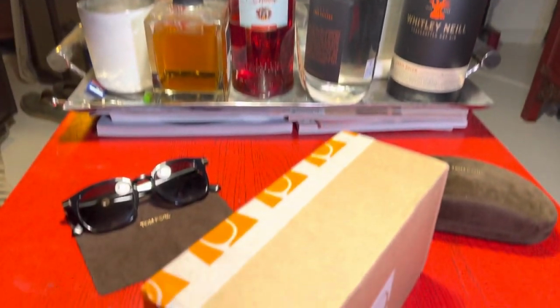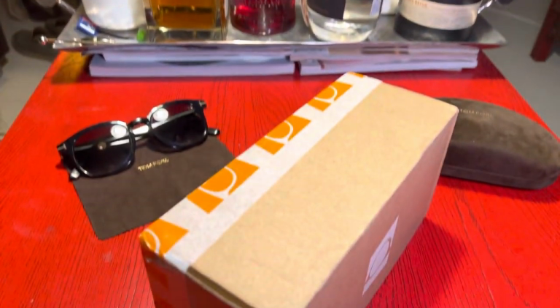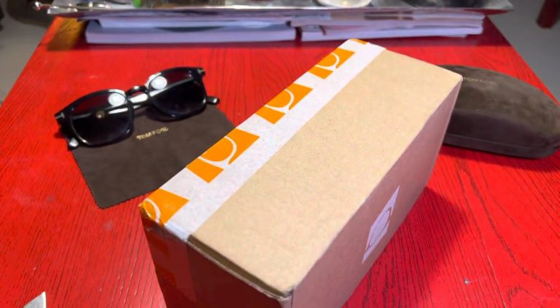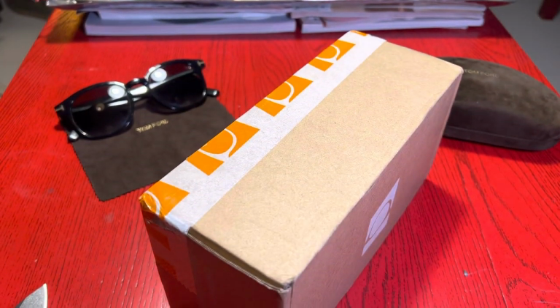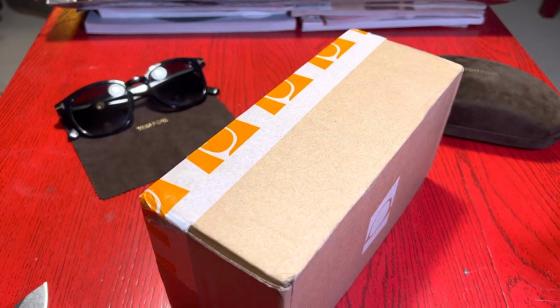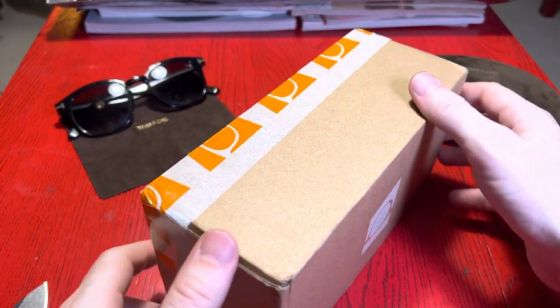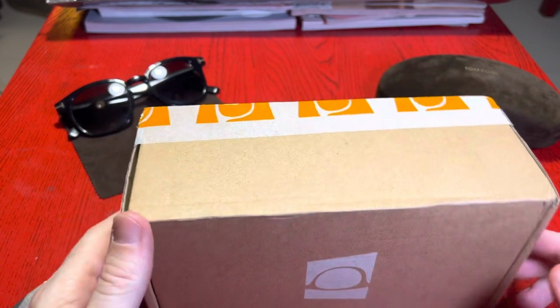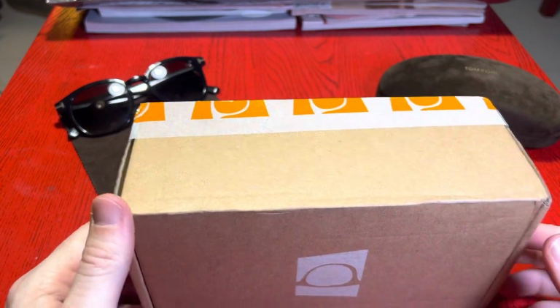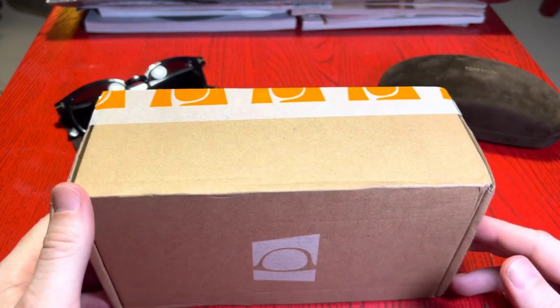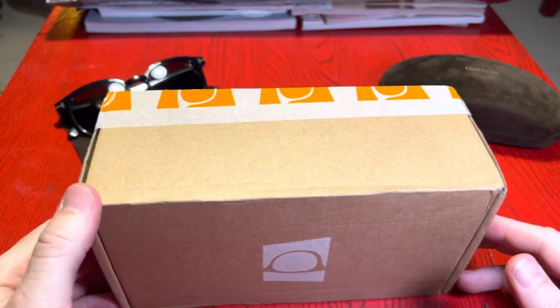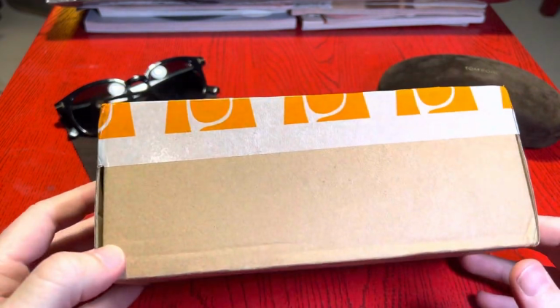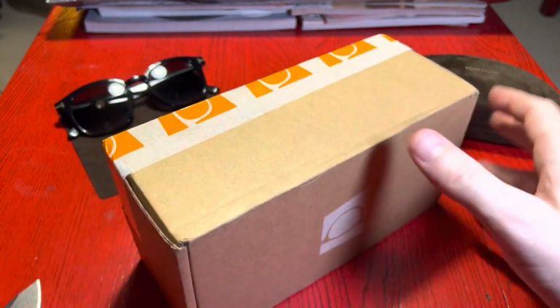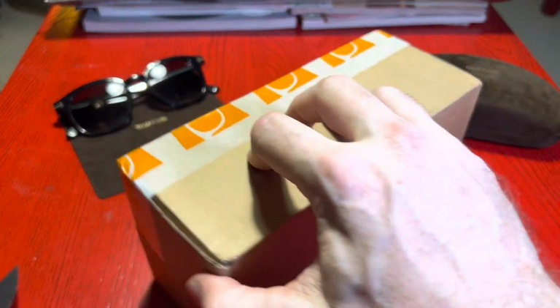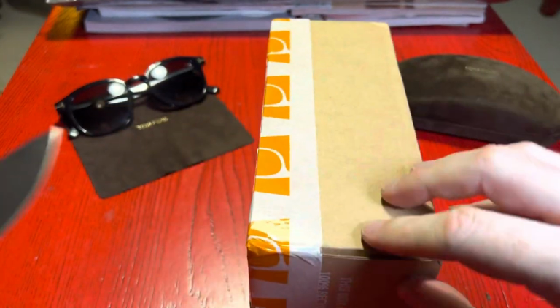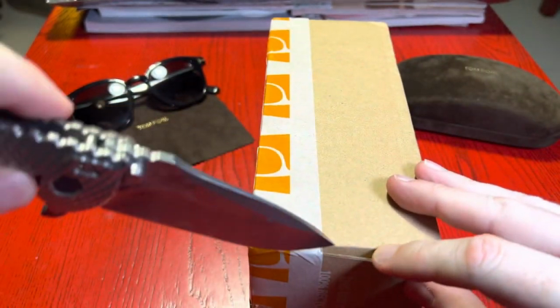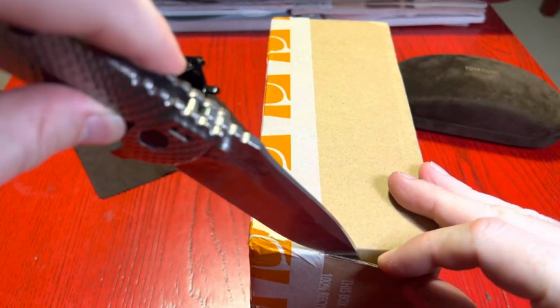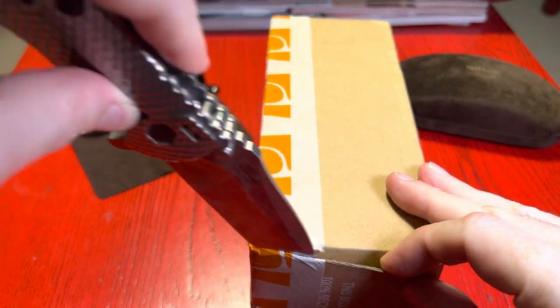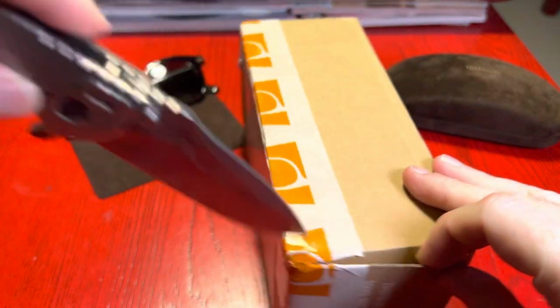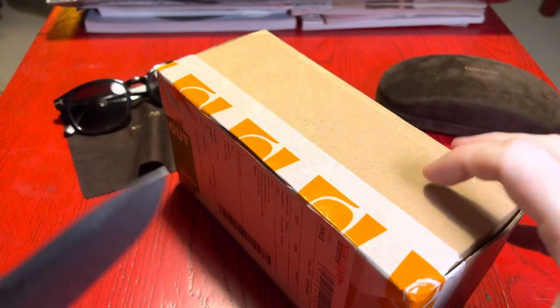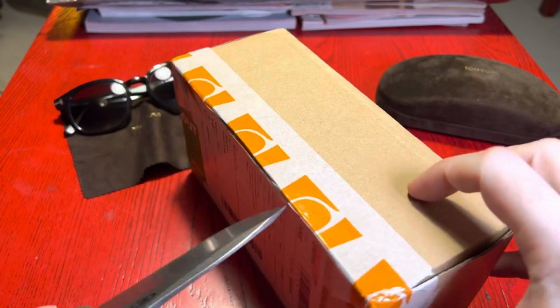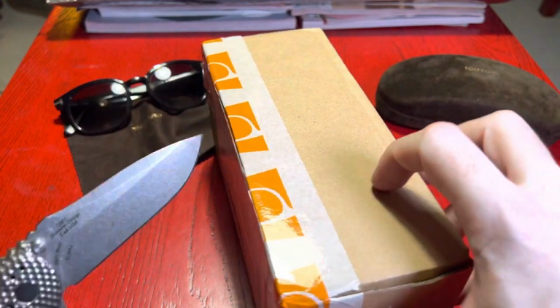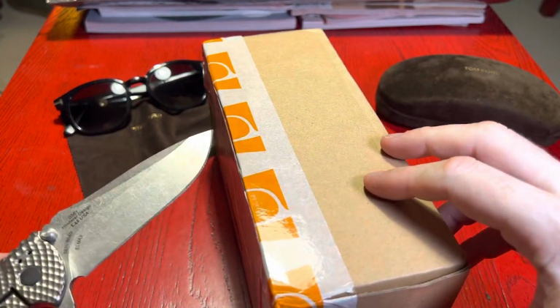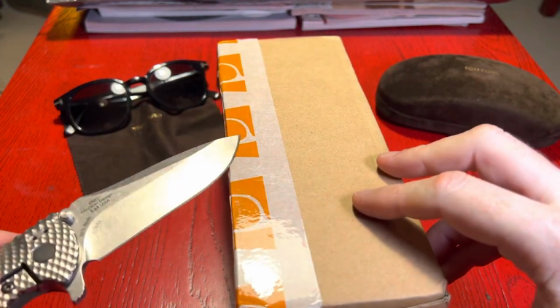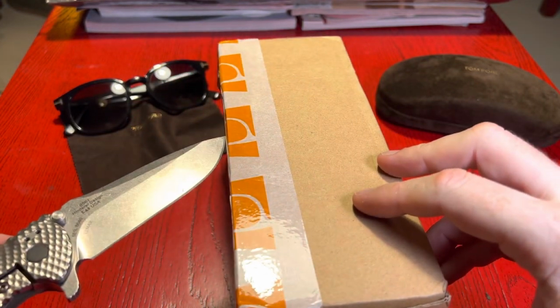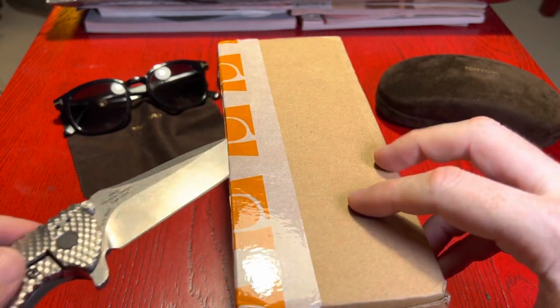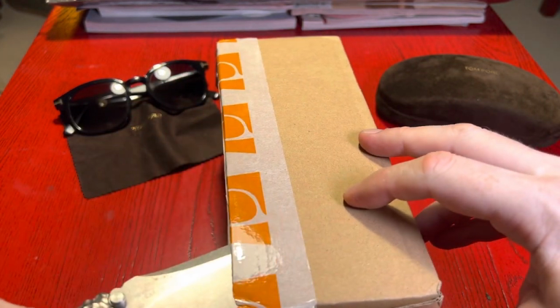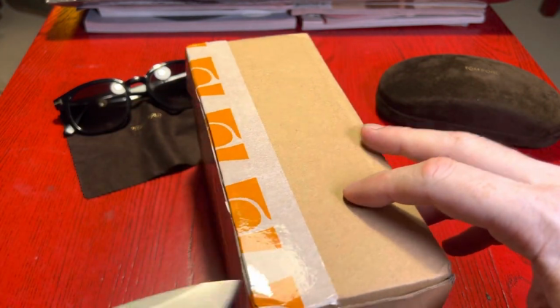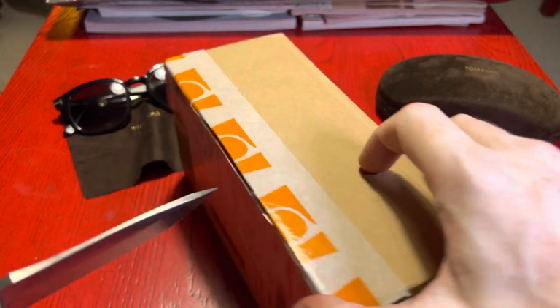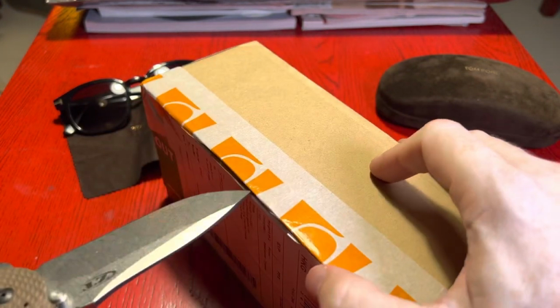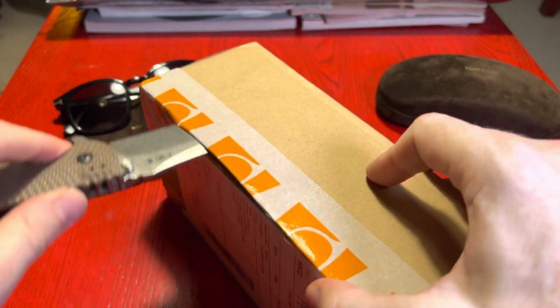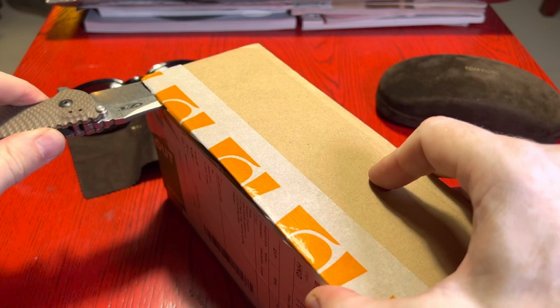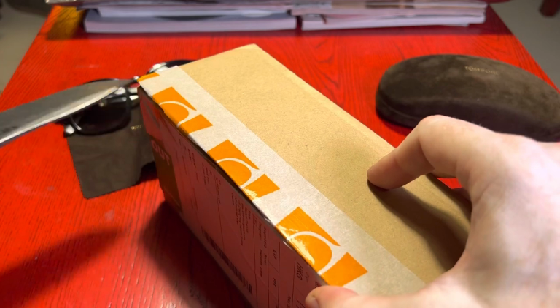So I'm back in the groaning room. I'm just going to do a quick unboxing today. I'm heading off on some travel to Australia and I thought I would unbox one of the items I'm taking with me.